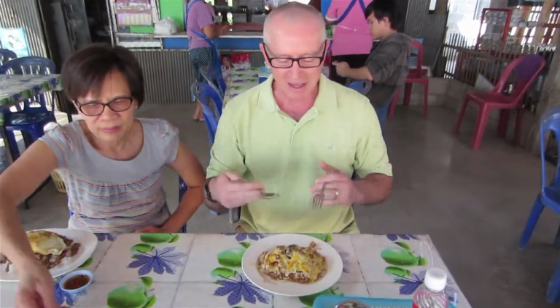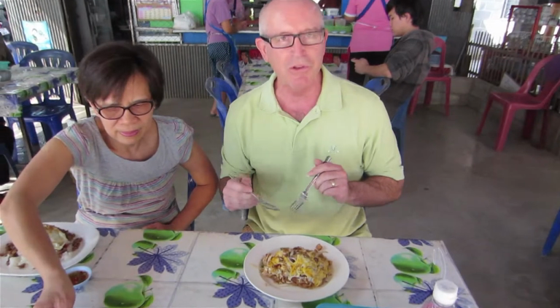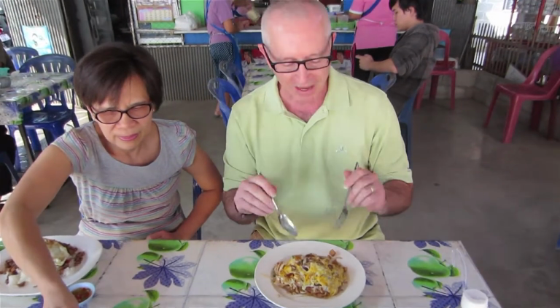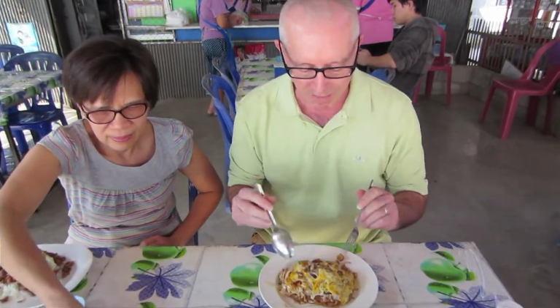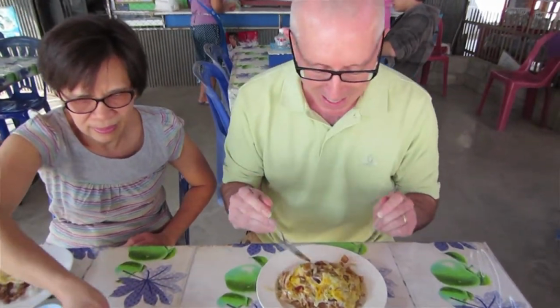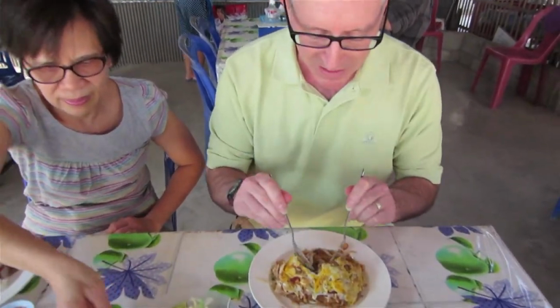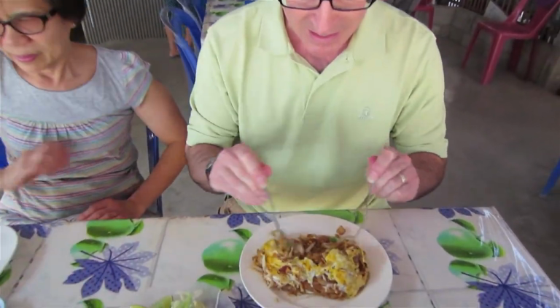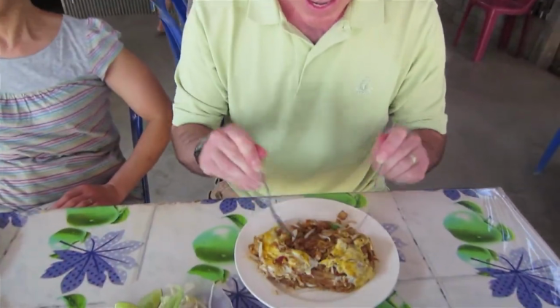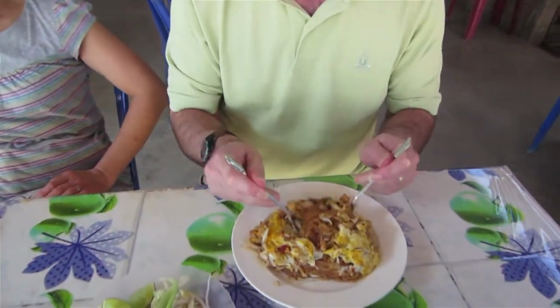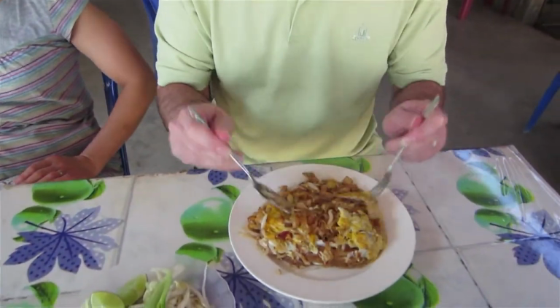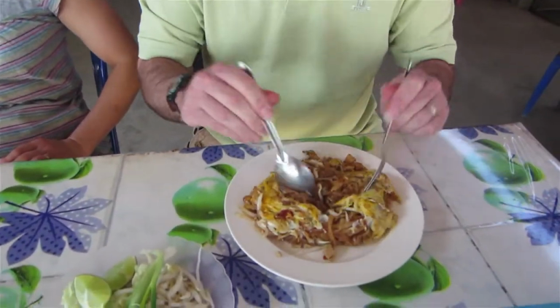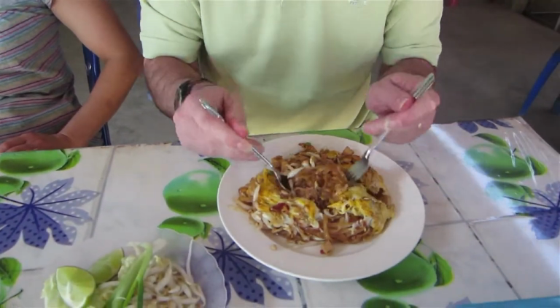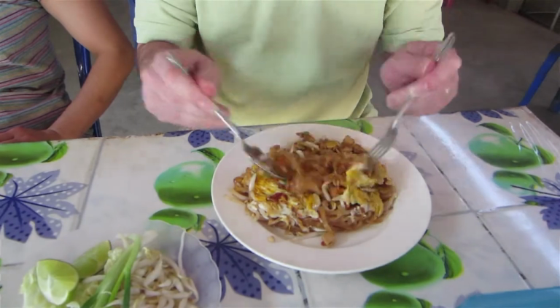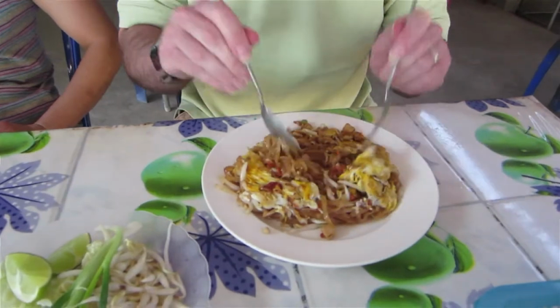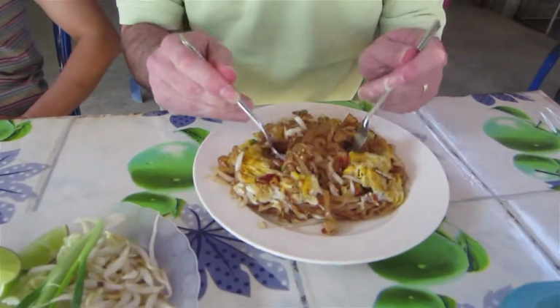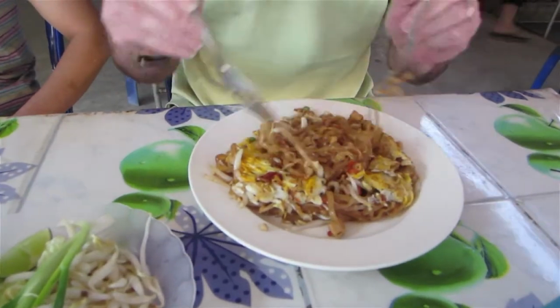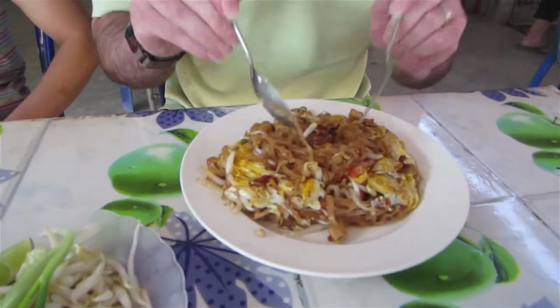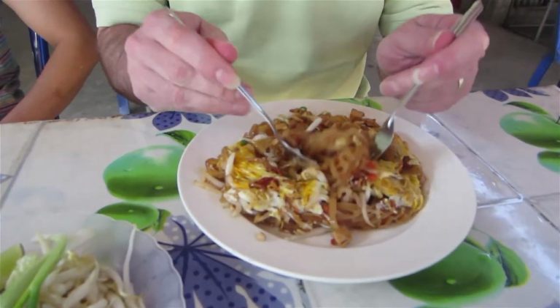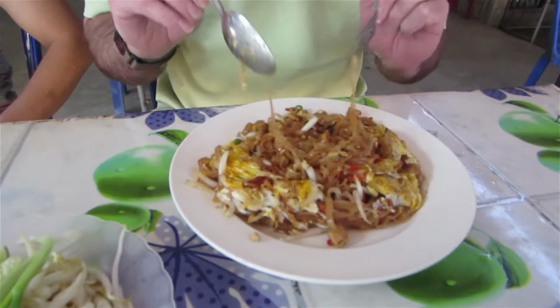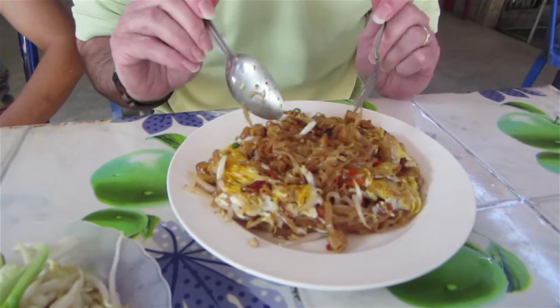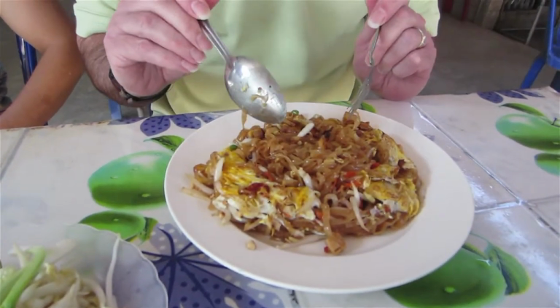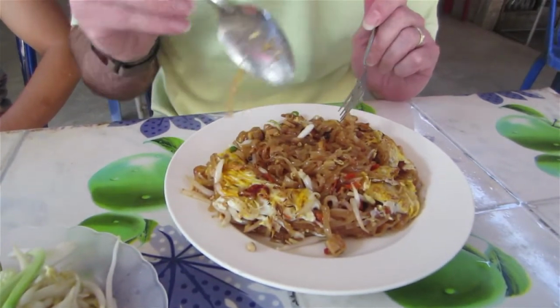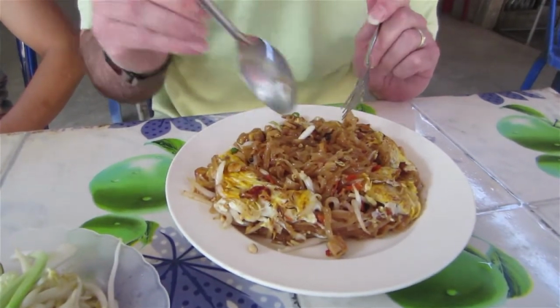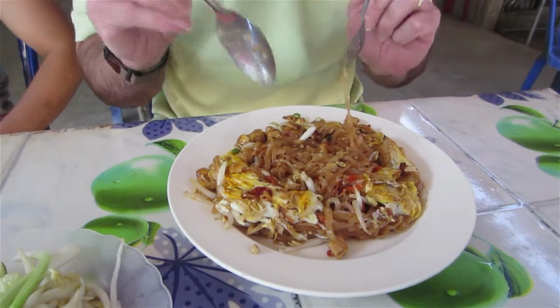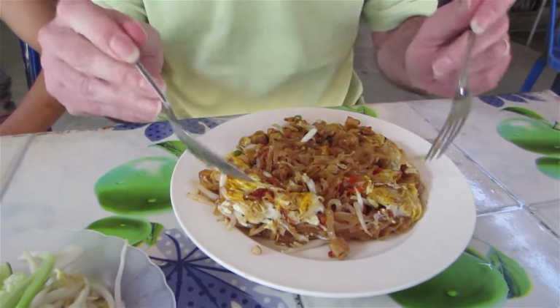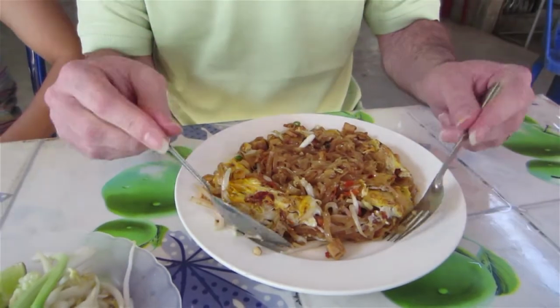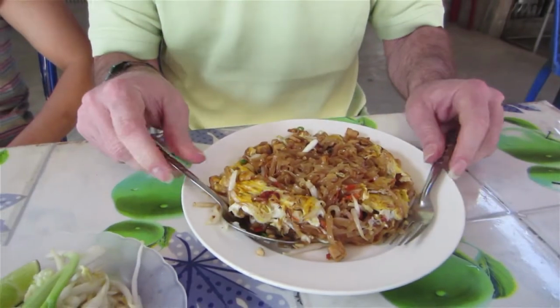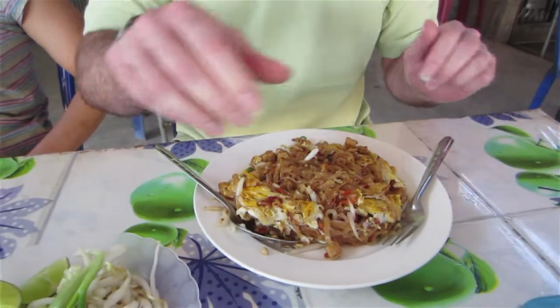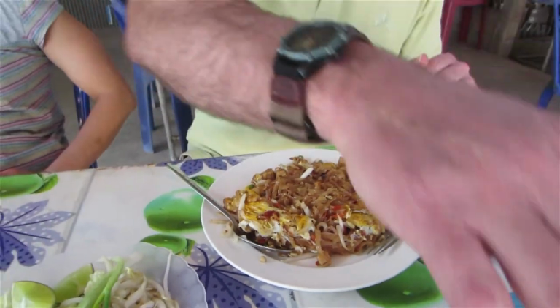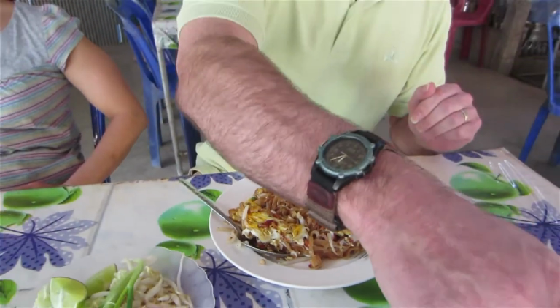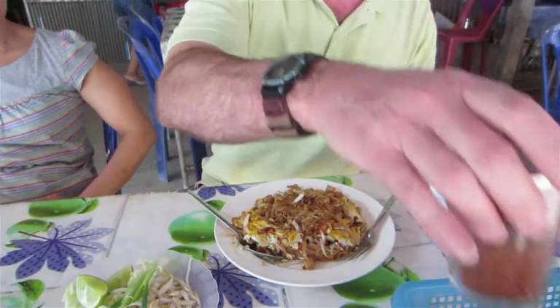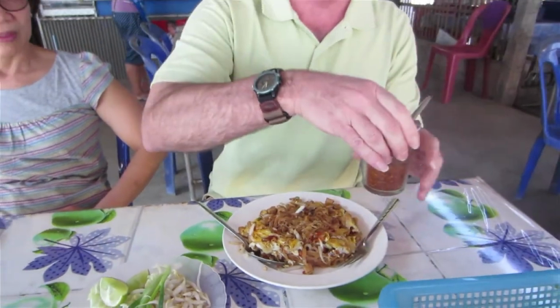It comes with a nice egg crepe on top, and the thing with real Pad Thai — it's wet, it's gooey, it's got fish sauce, tofu, bean sprouts. That's what real Pad Thai looks like.